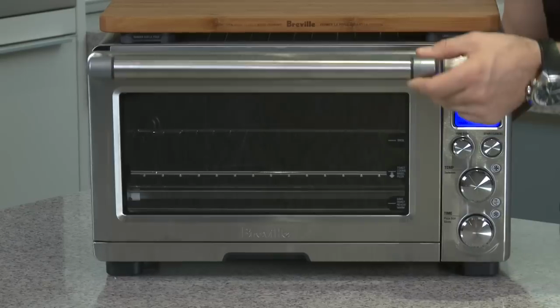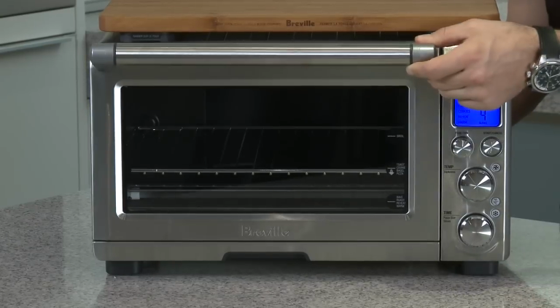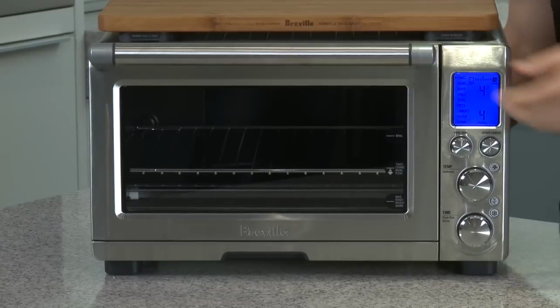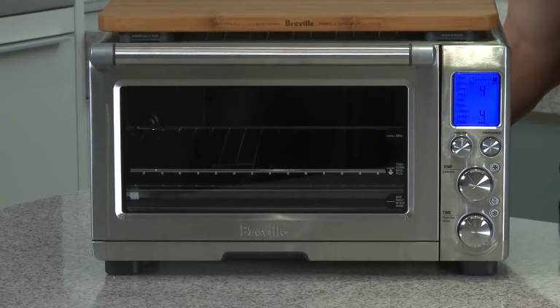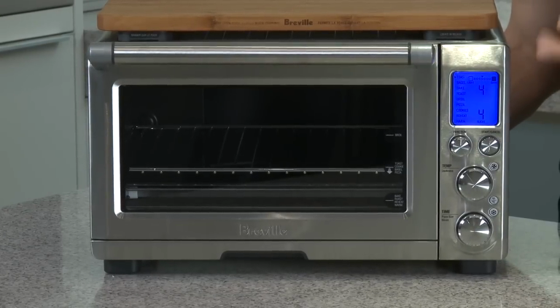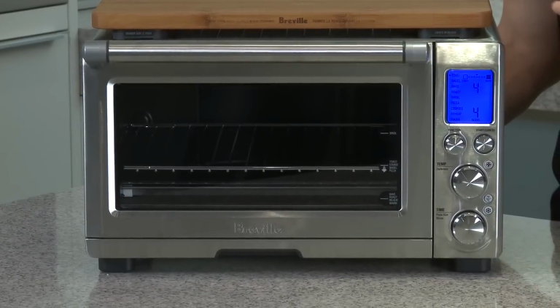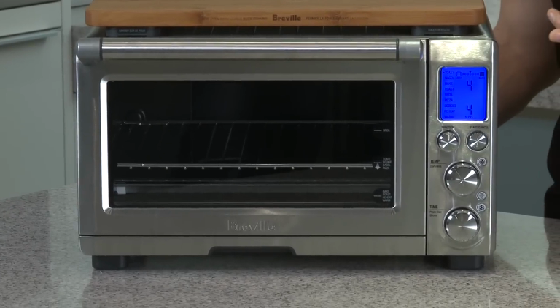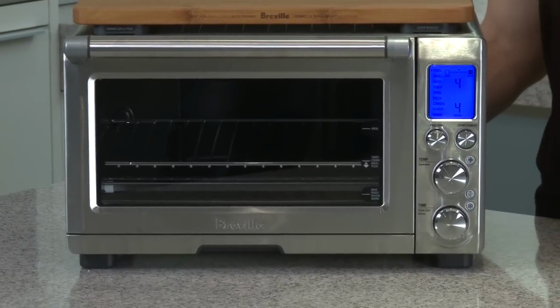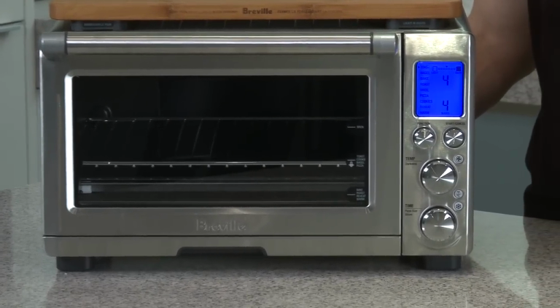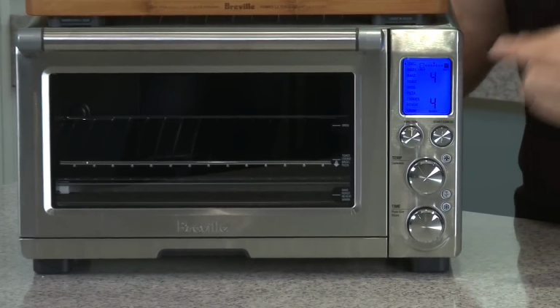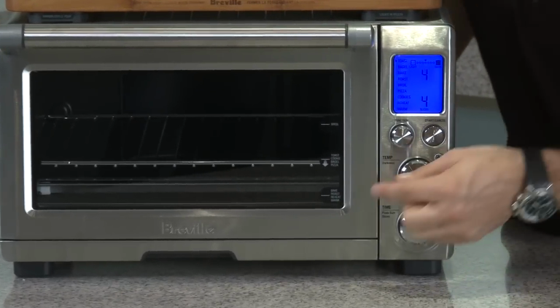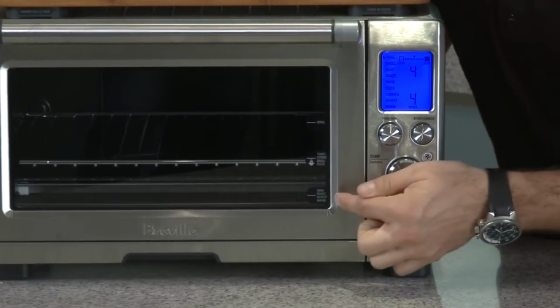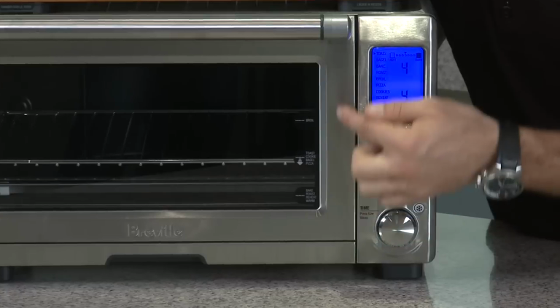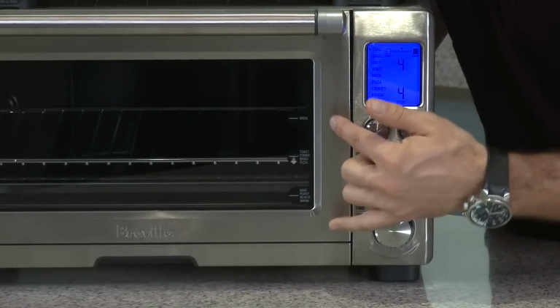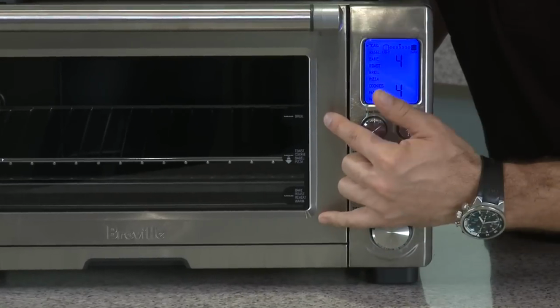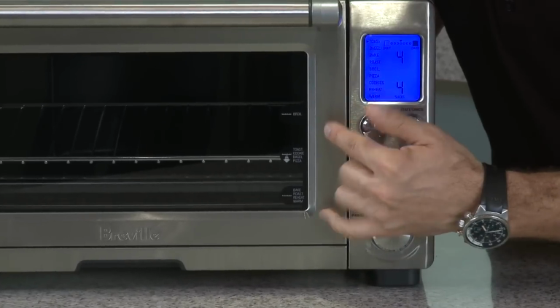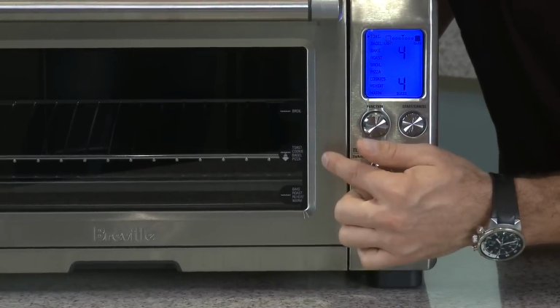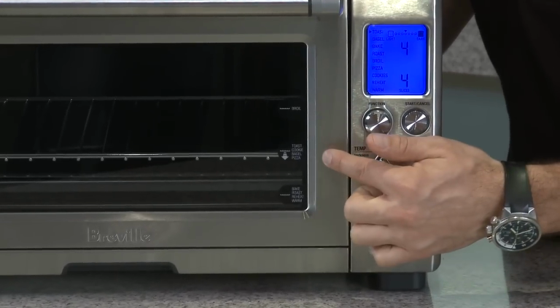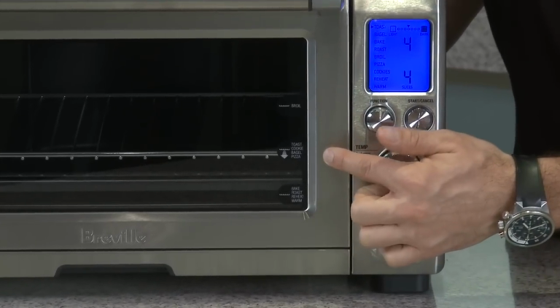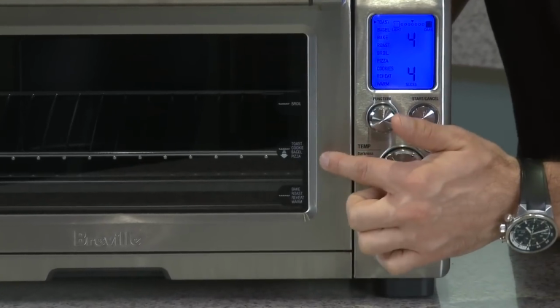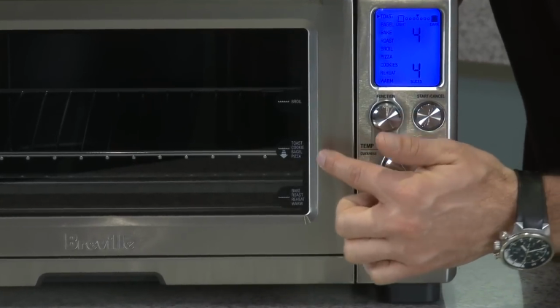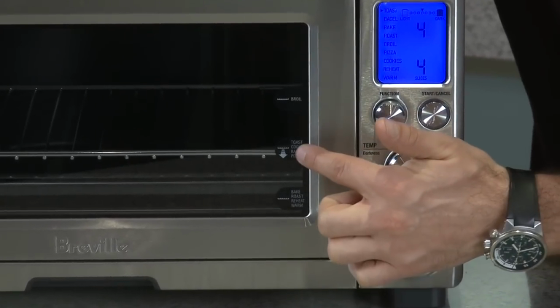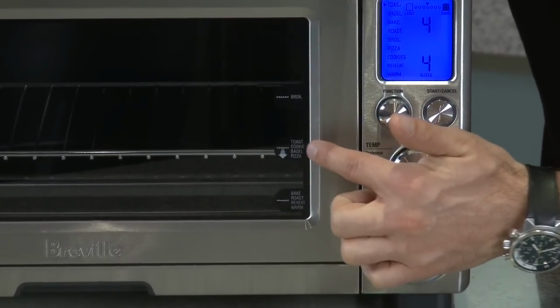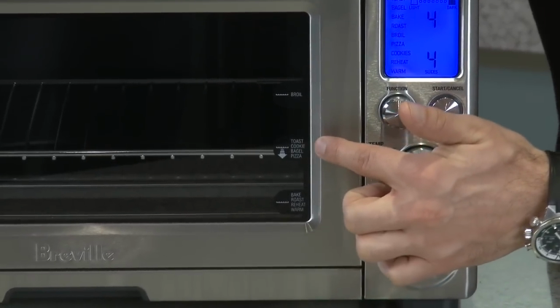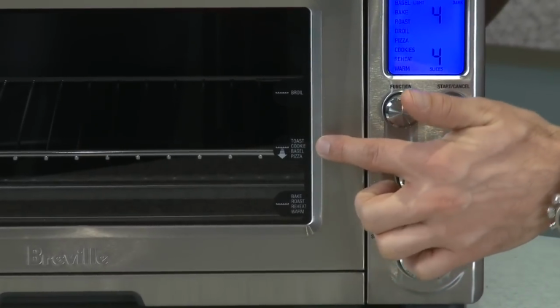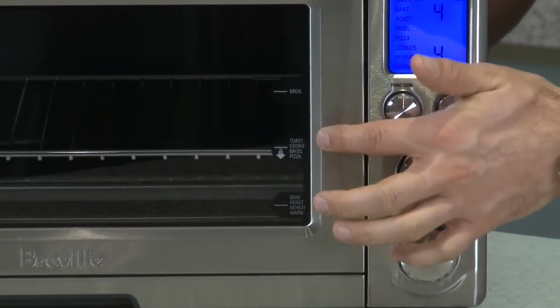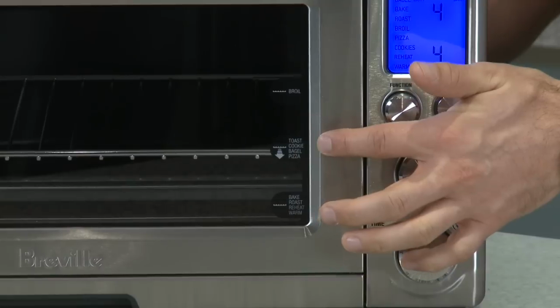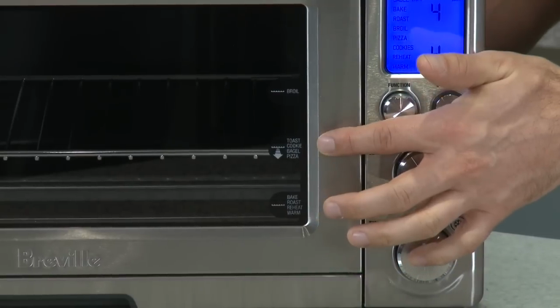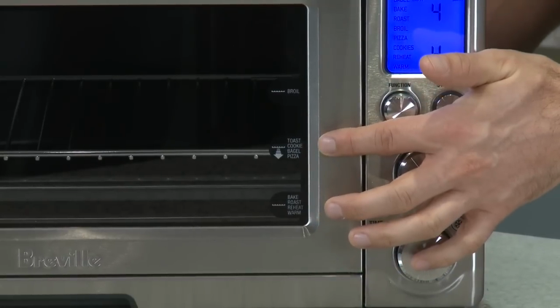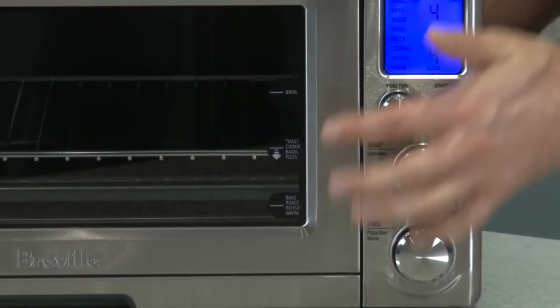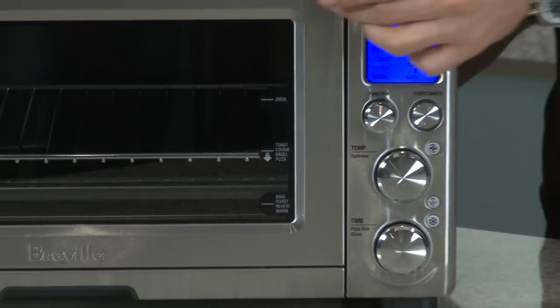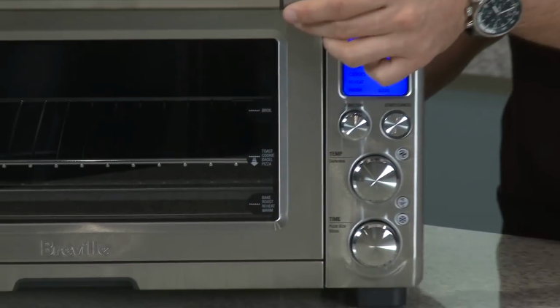One other thing to remember: if your rack isn't ejecting, the reason is that you've probably got it set on one of the two outer settings and not the middle setting. This middle setting with the arrow shows you the height you want the rack set at to get the auto-eject.